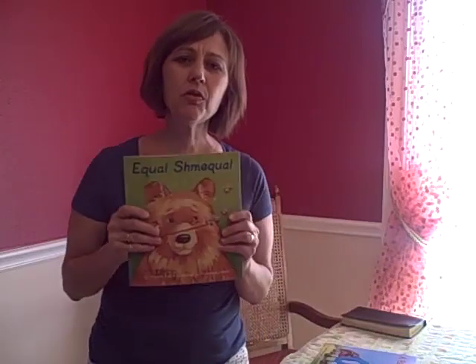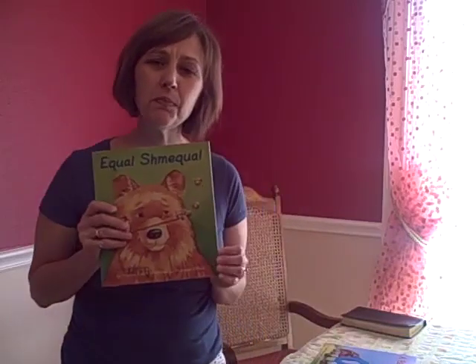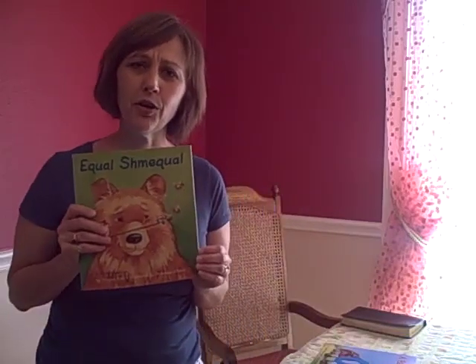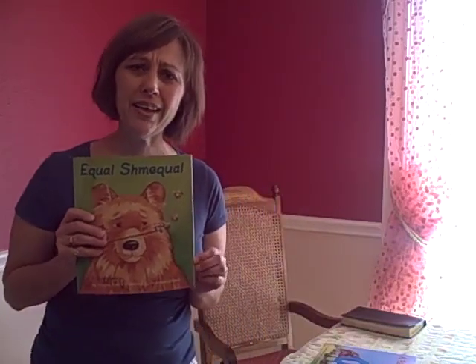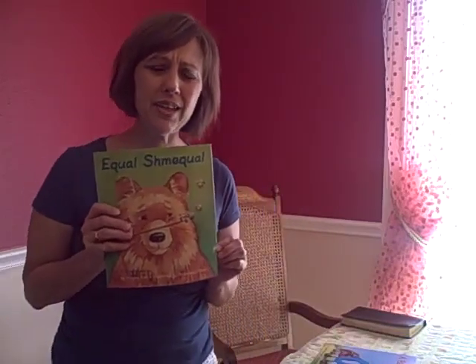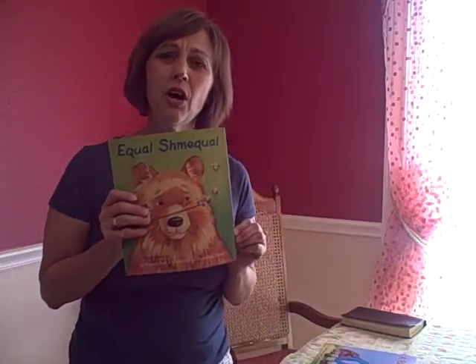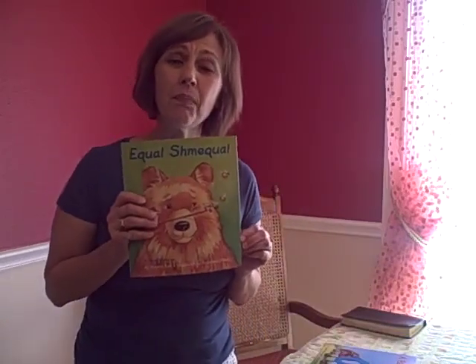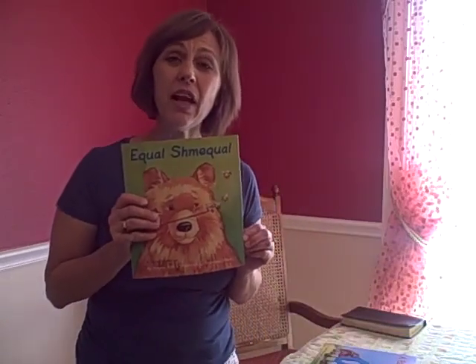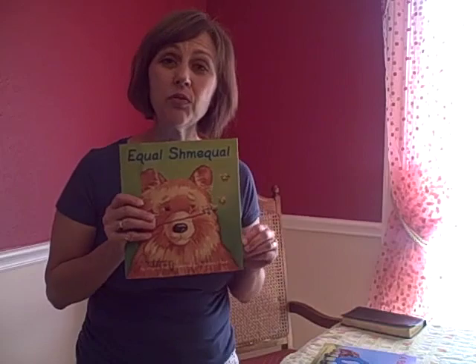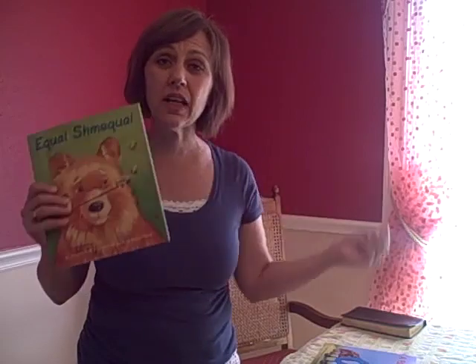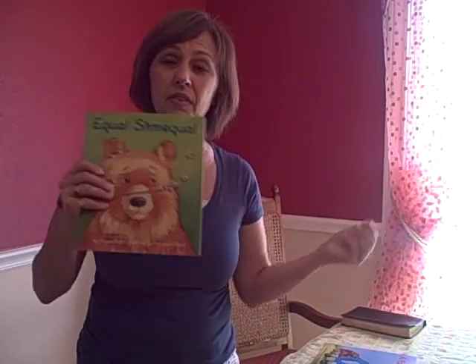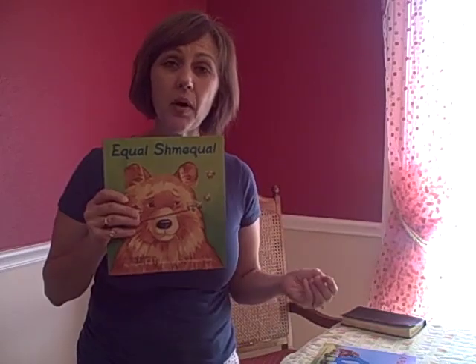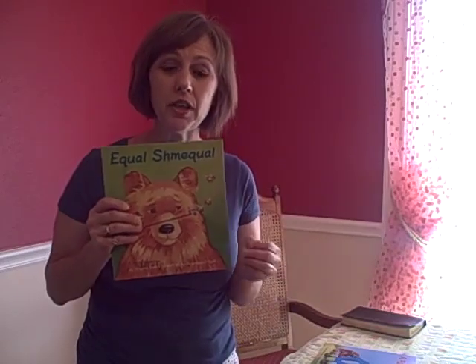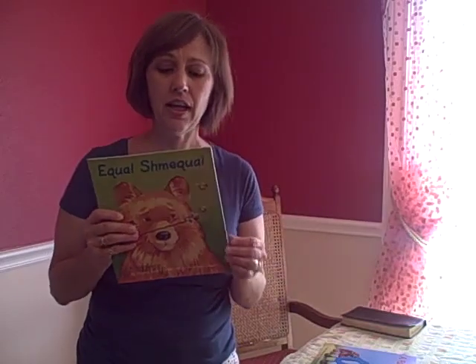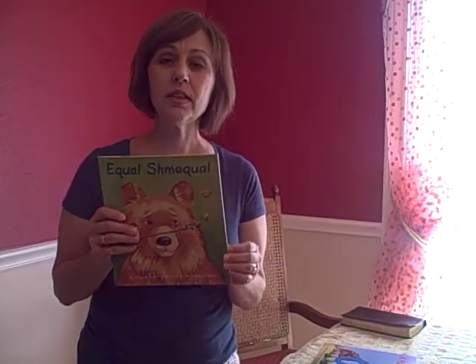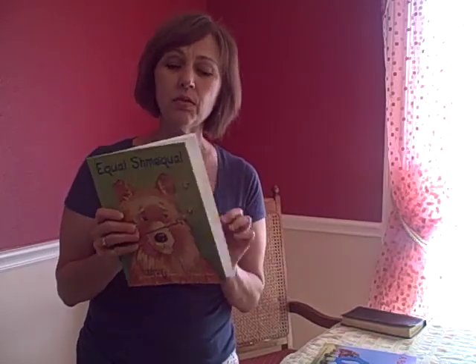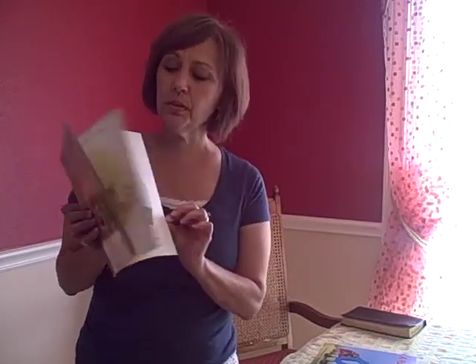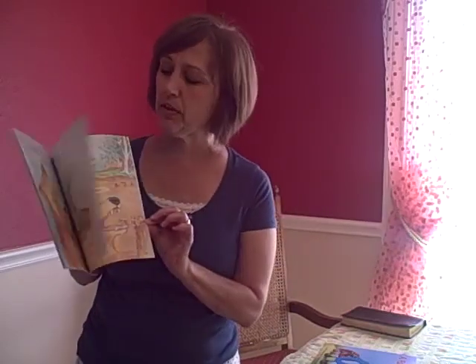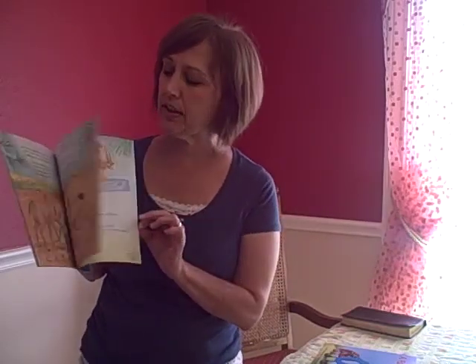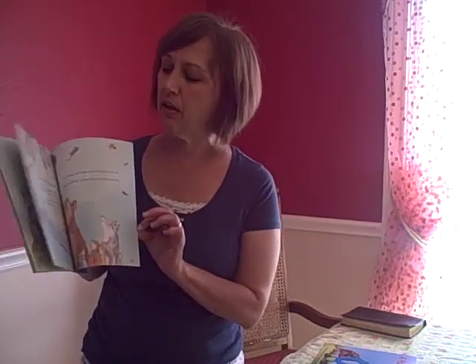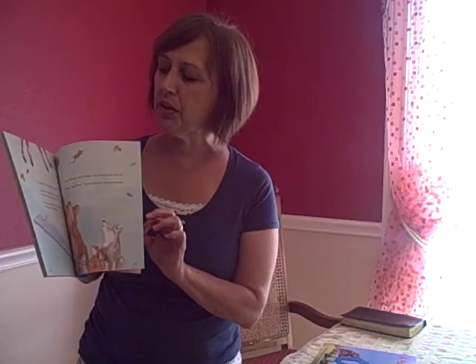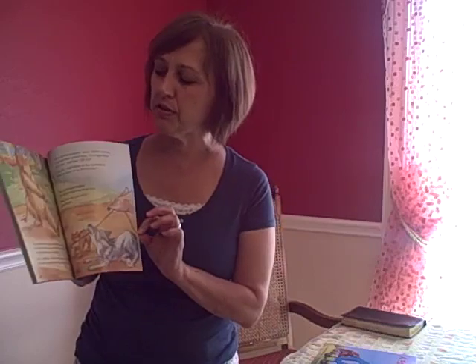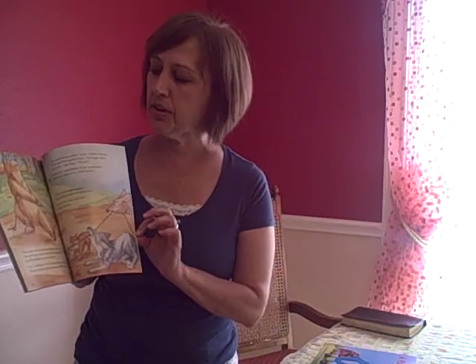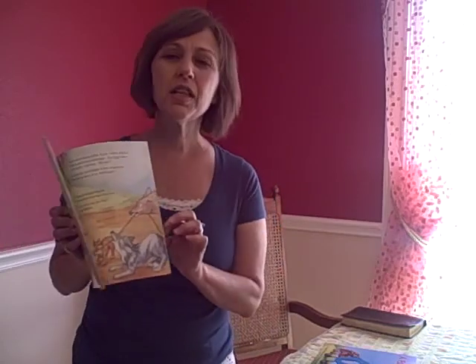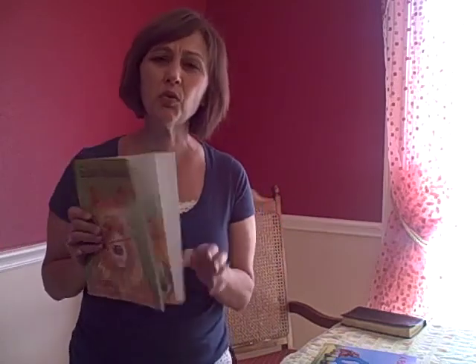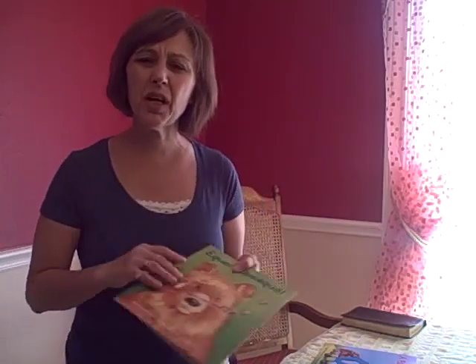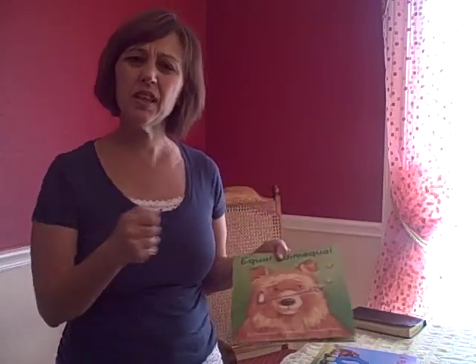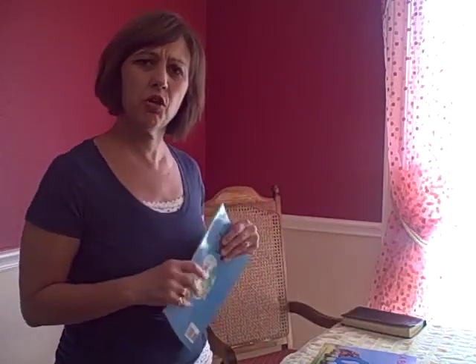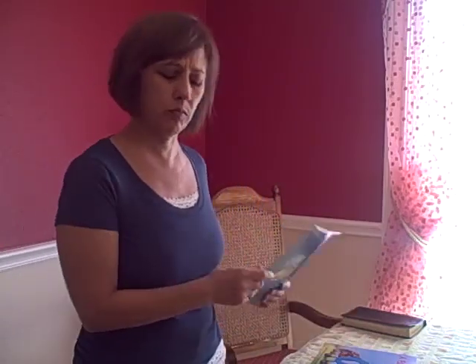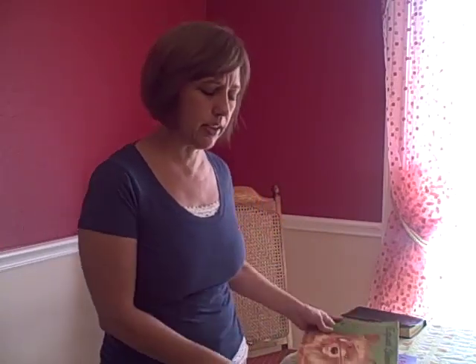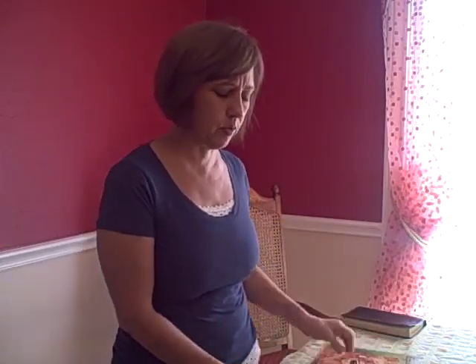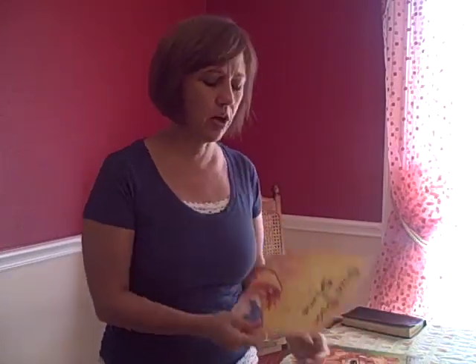Equal Shmequal — what a name — is all about equal sides of an equation and what does equal really mean. It's a really fun story, a tug-of-war type thing to show what's equal and what's not.